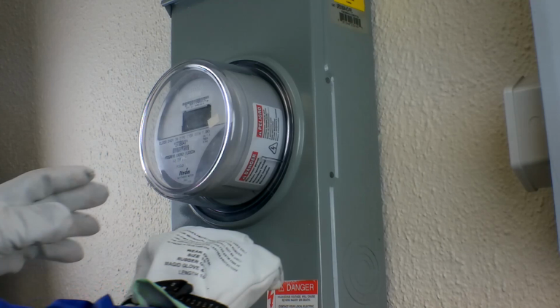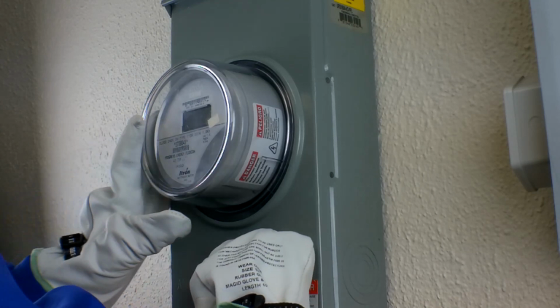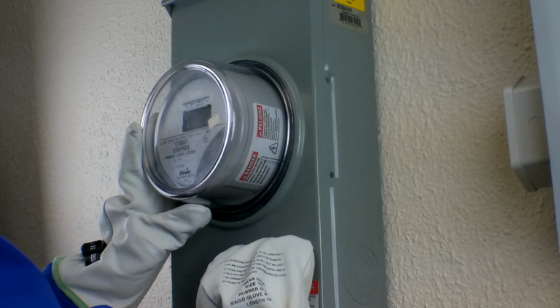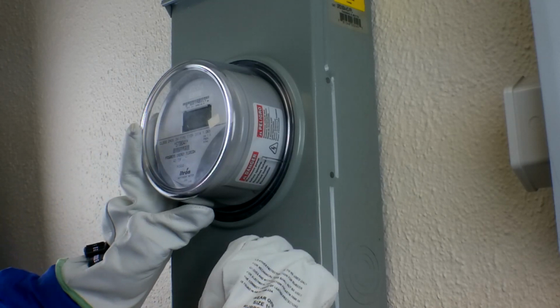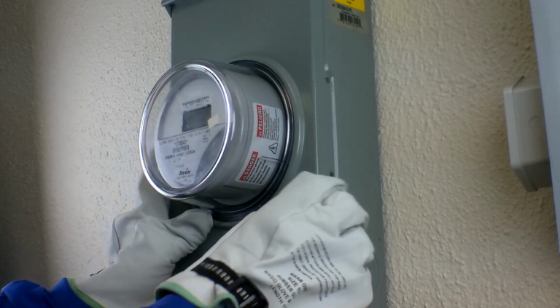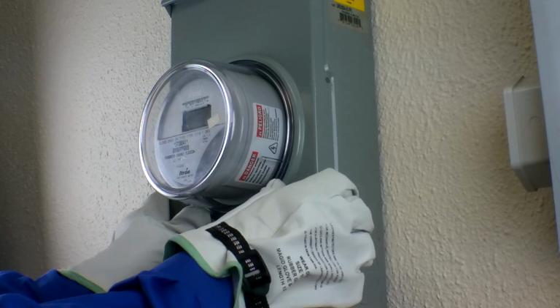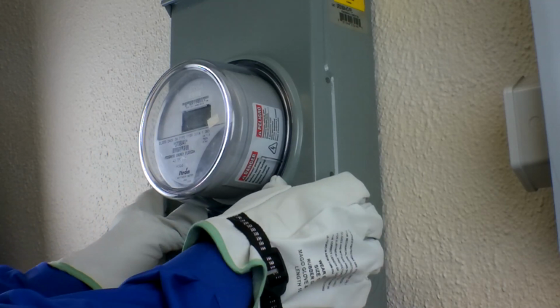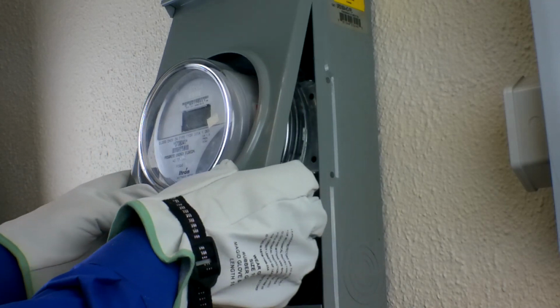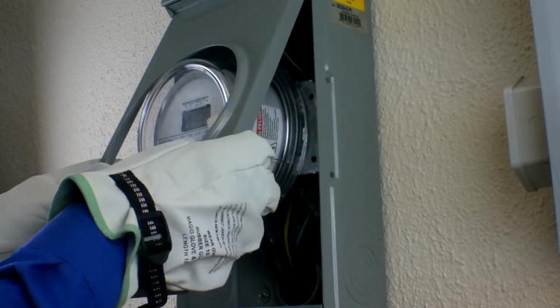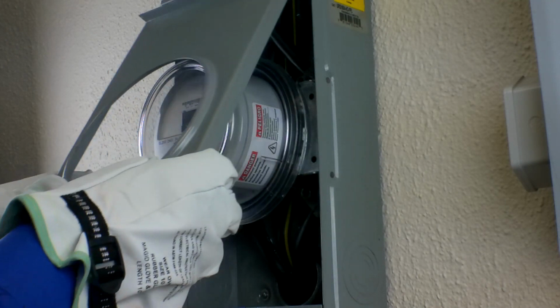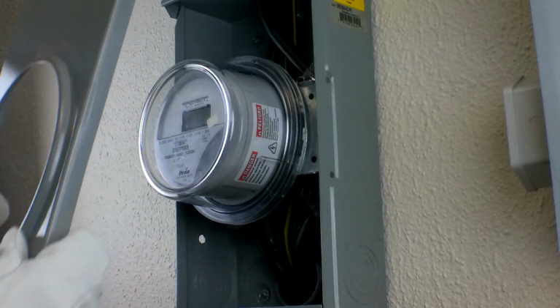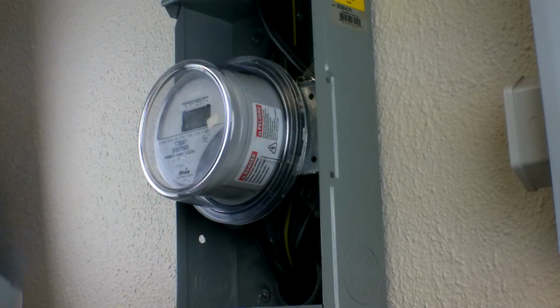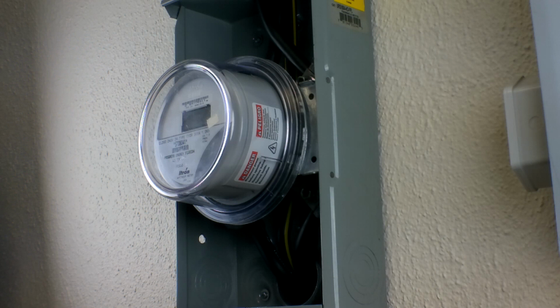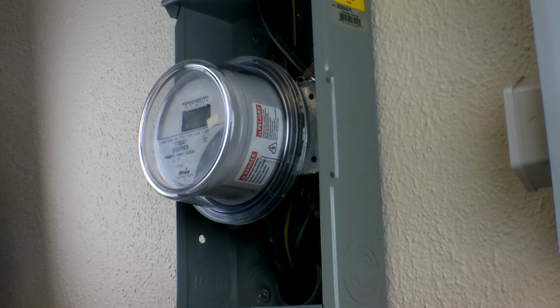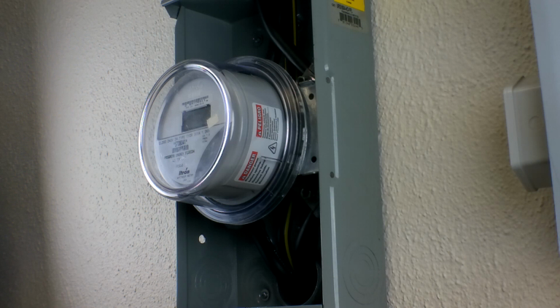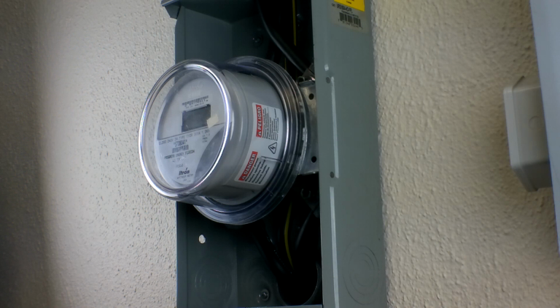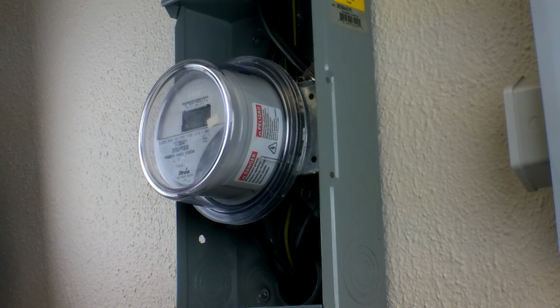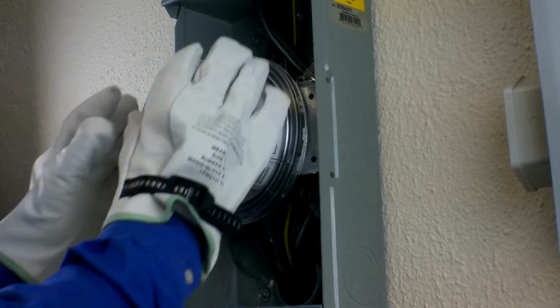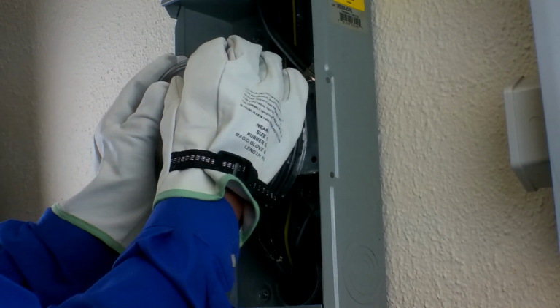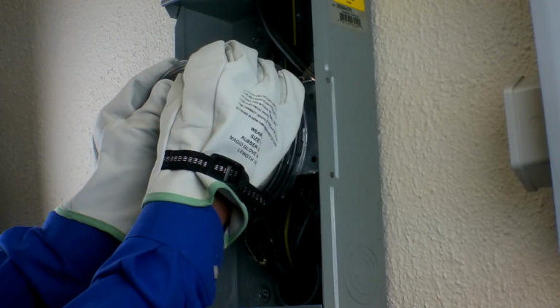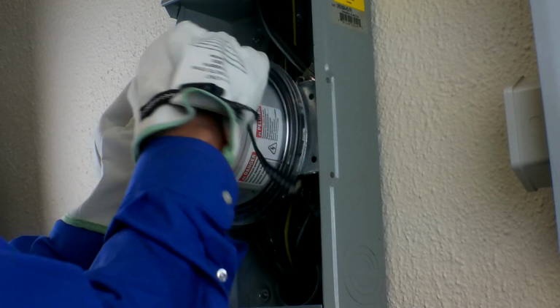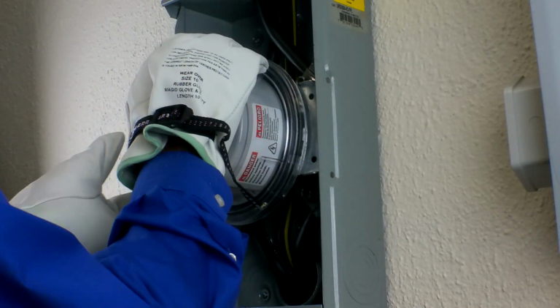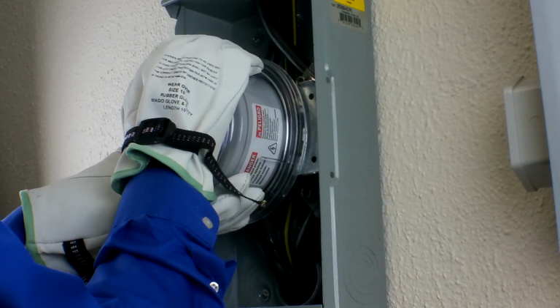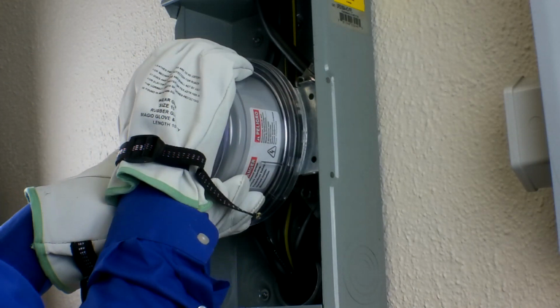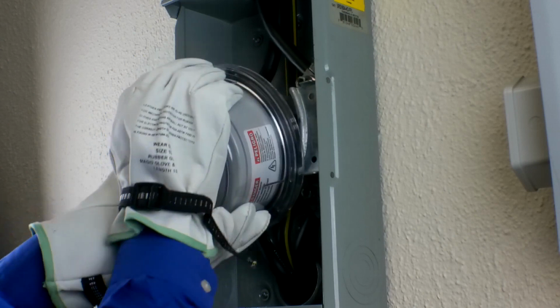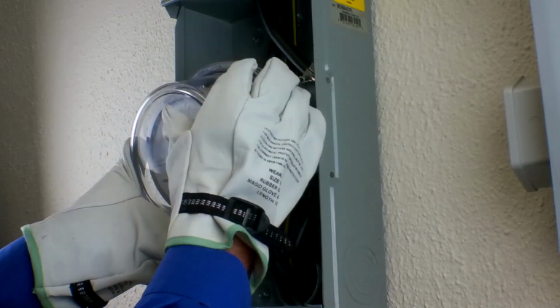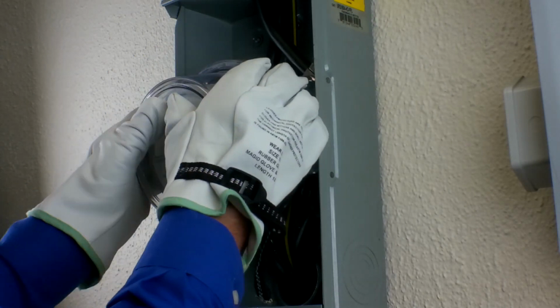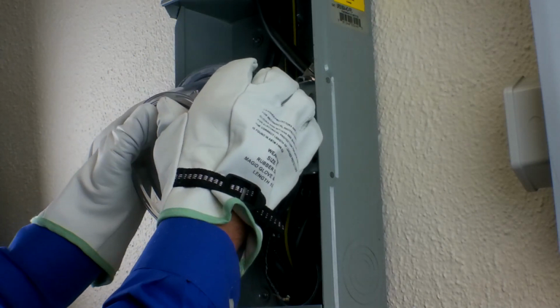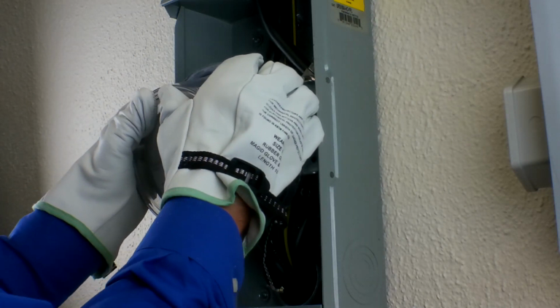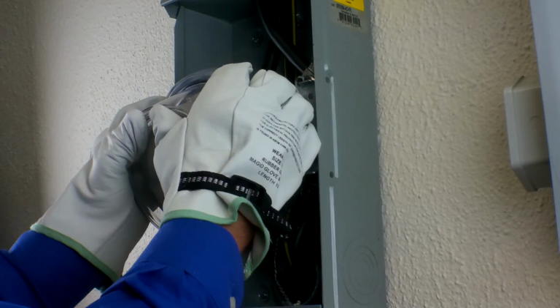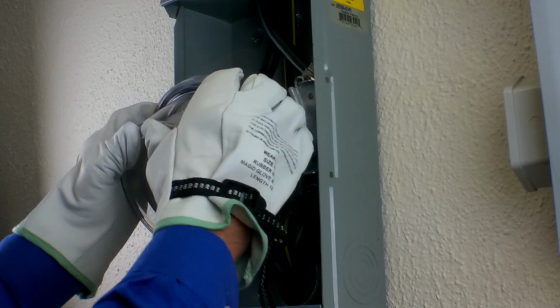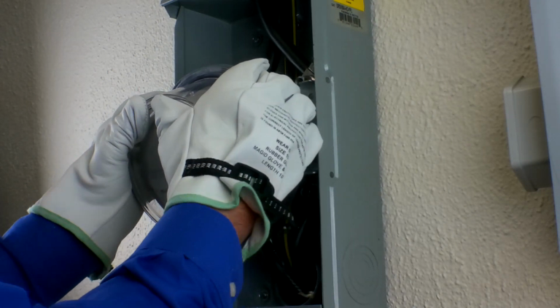Determine if the meter is secured with a sealing ring or a ringless cover. Remove the sealing ring or ringless cover, then remove the meter using all company required safety equipment and procedures. For a four-jaw unit,